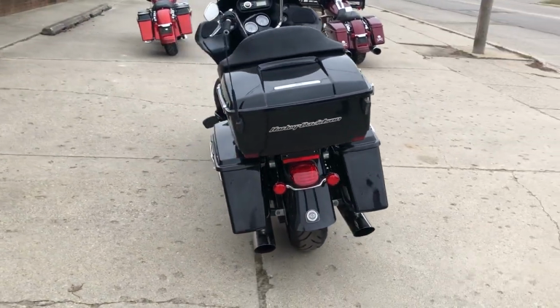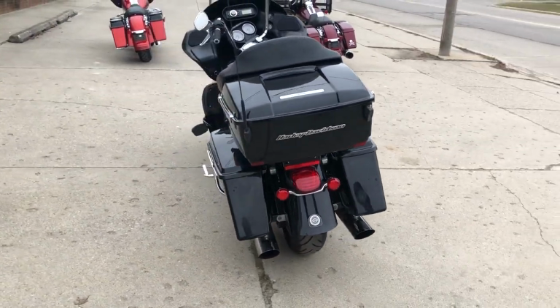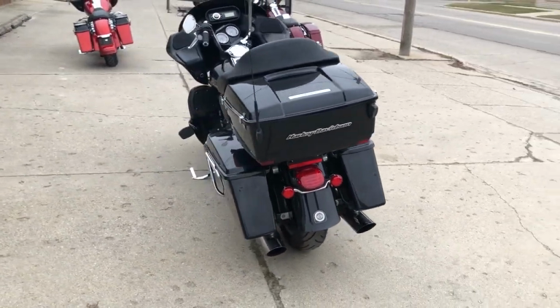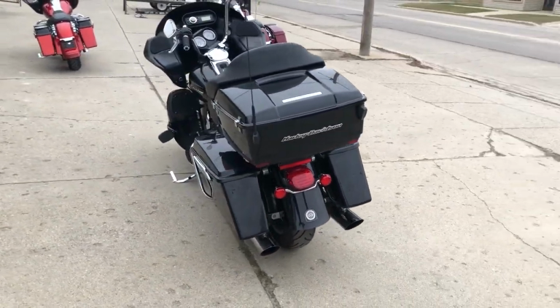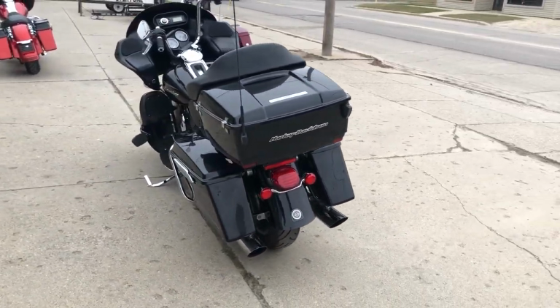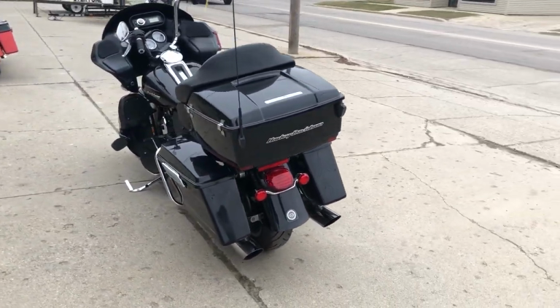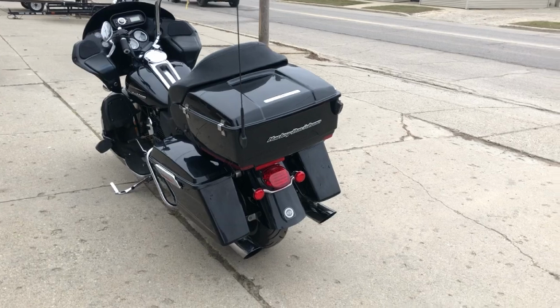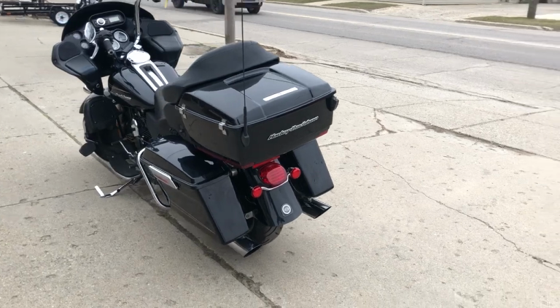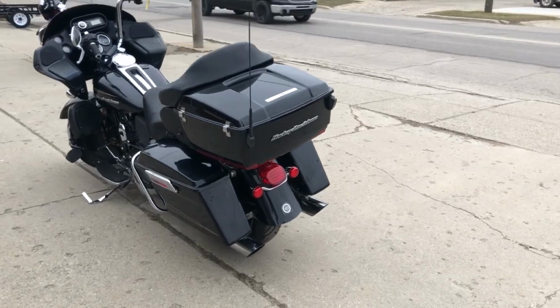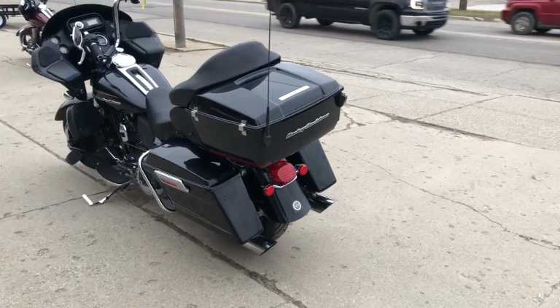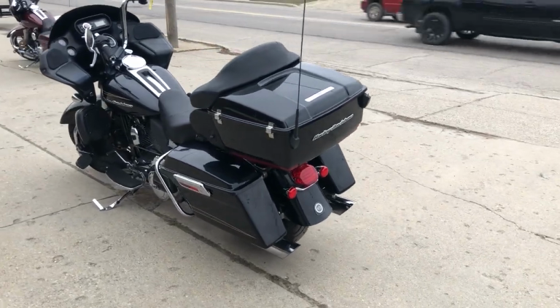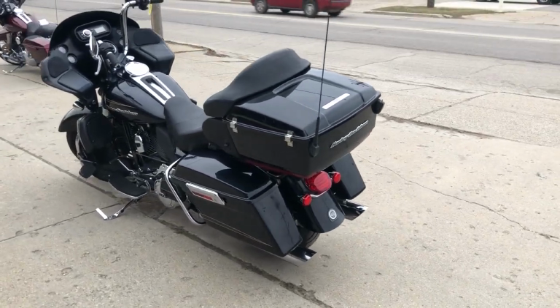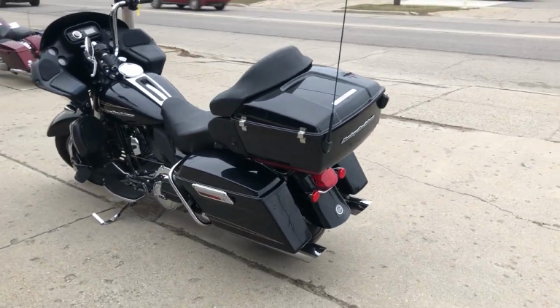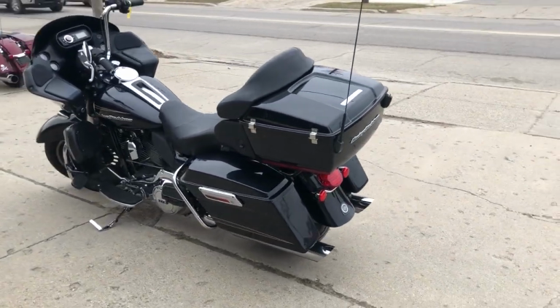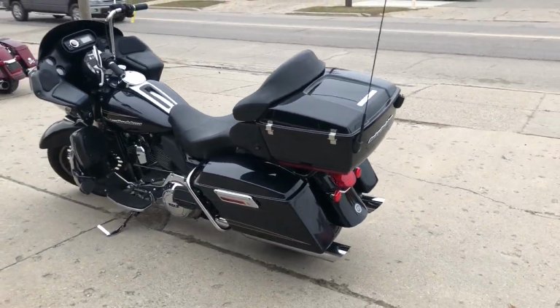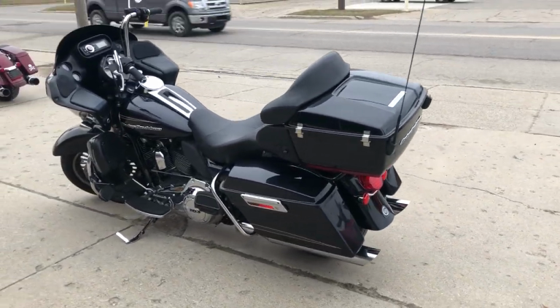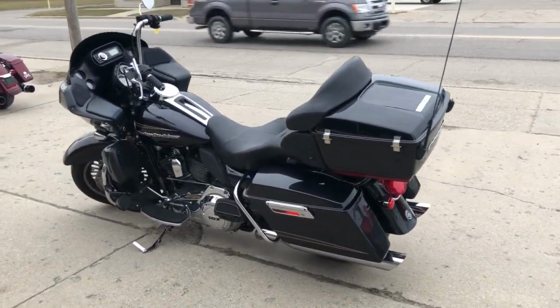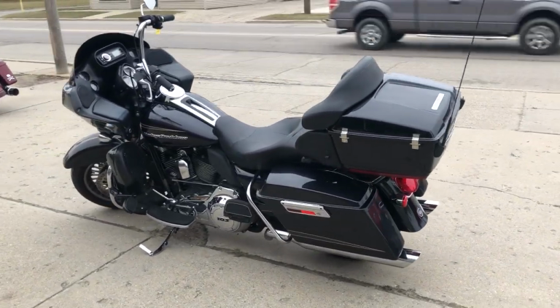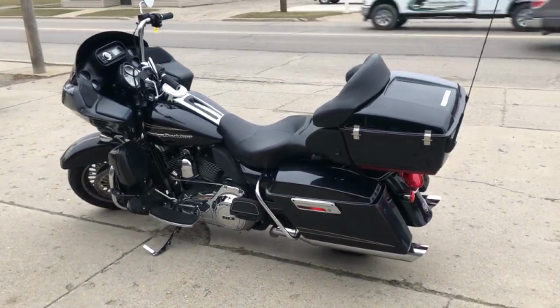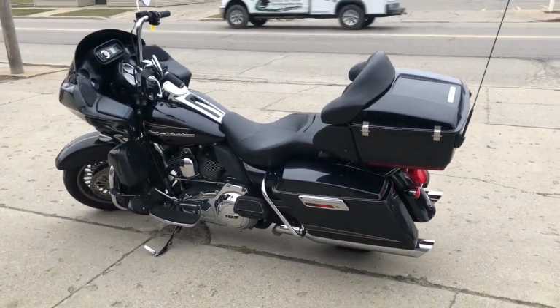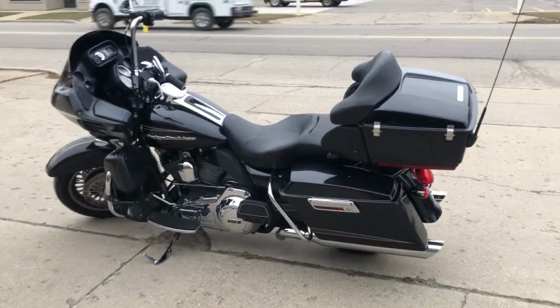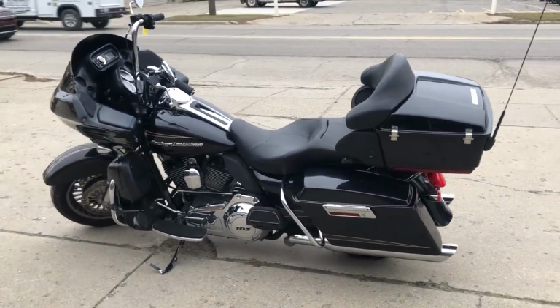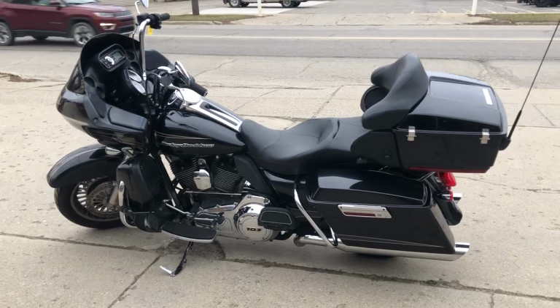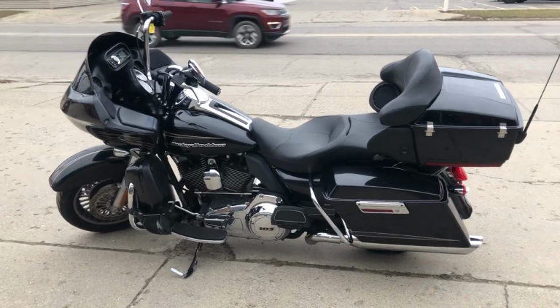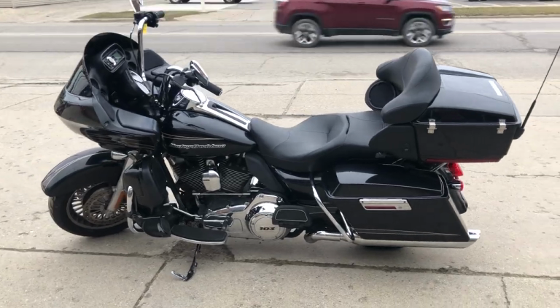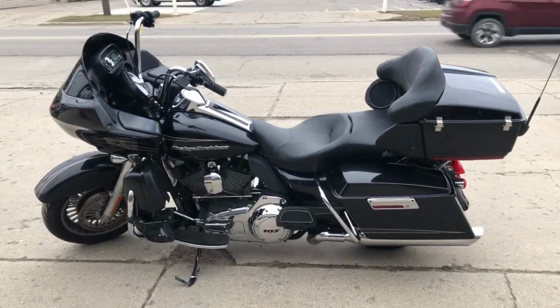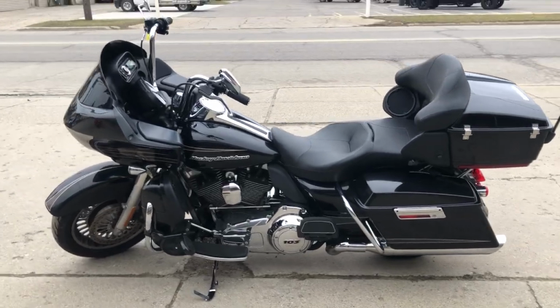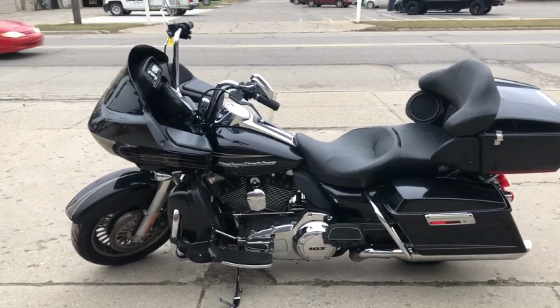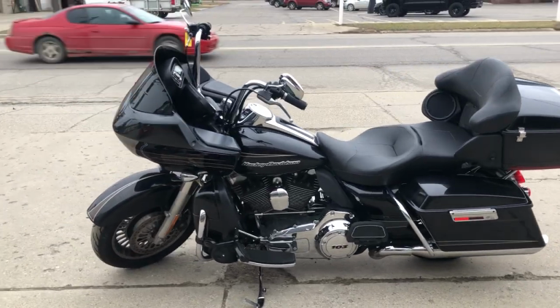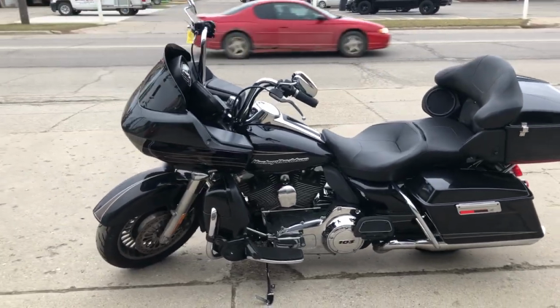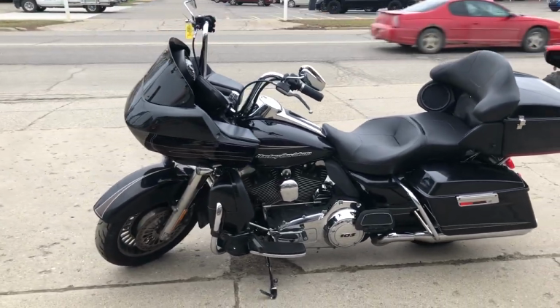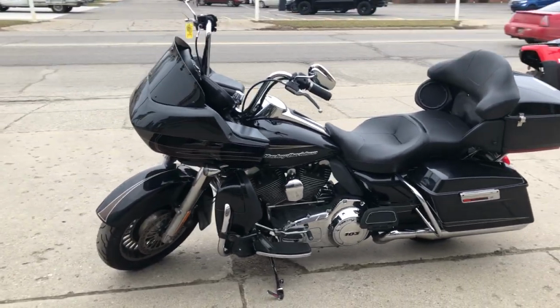This is the one guys that runs strong, everything works, it needs nothing. It's just been serviced at the dealership, inspected, all fluids have been changed and there is a warranty available.